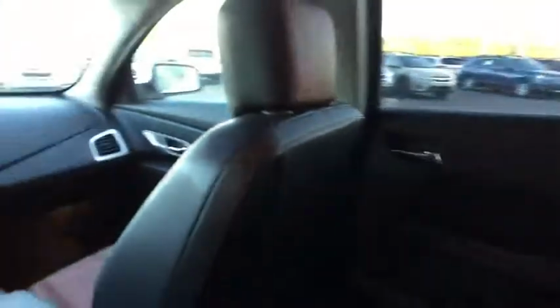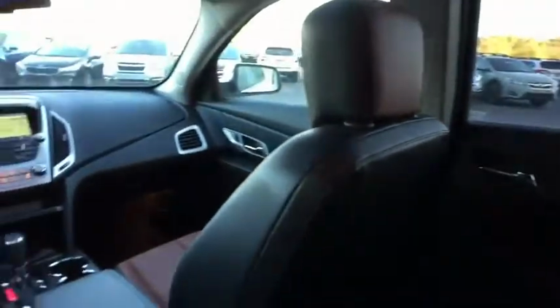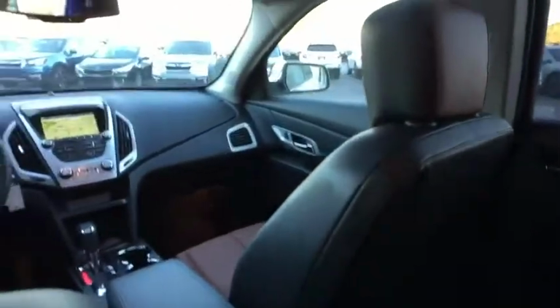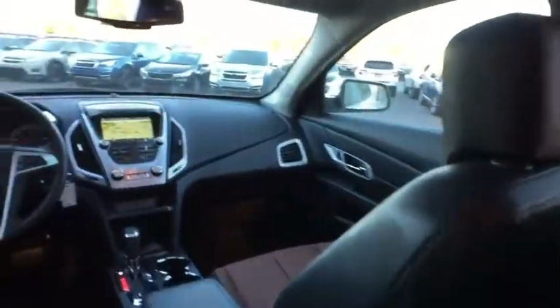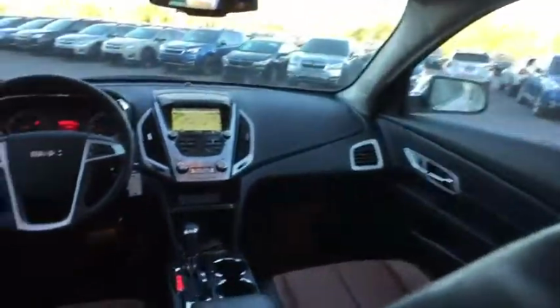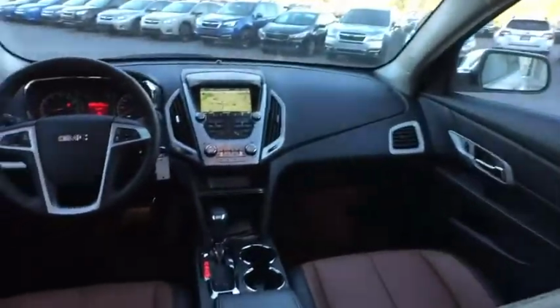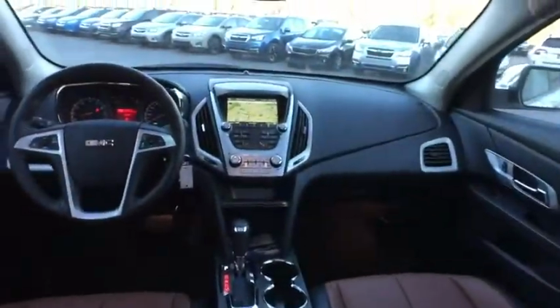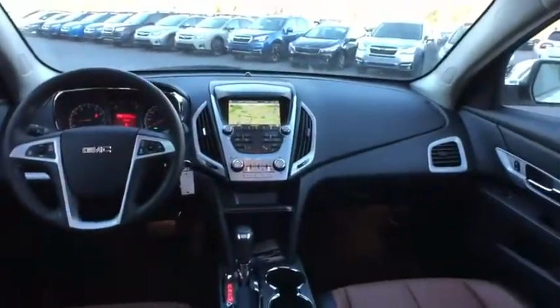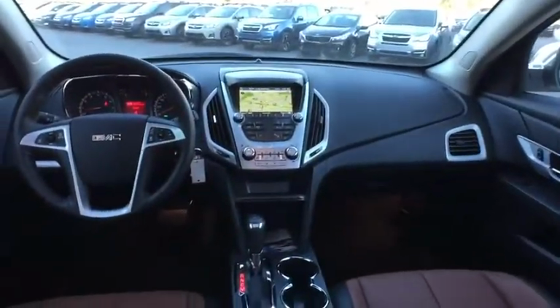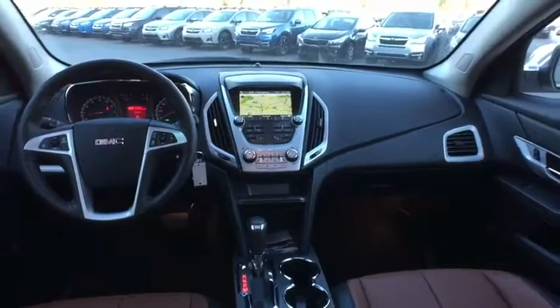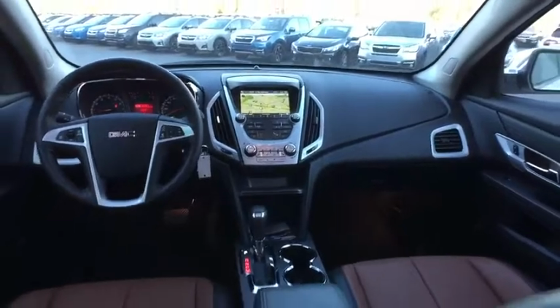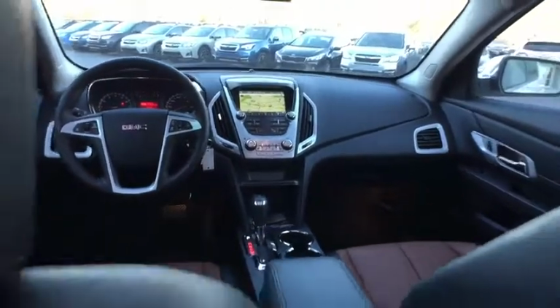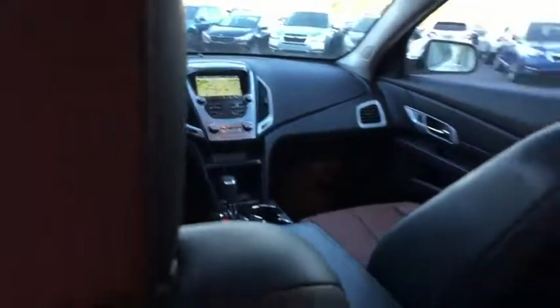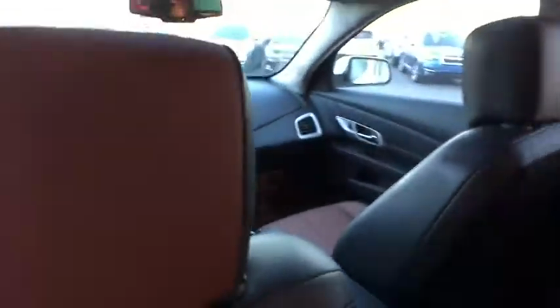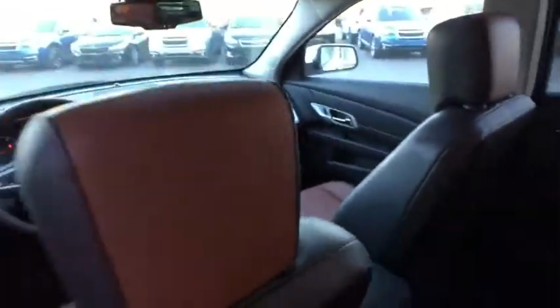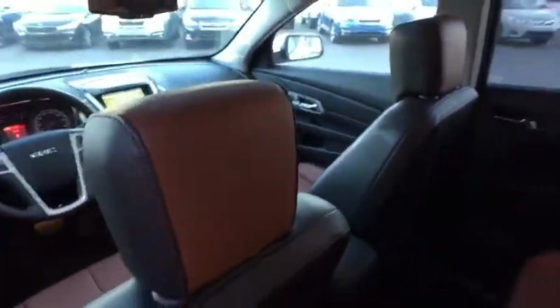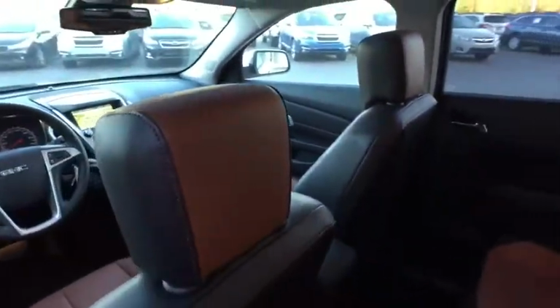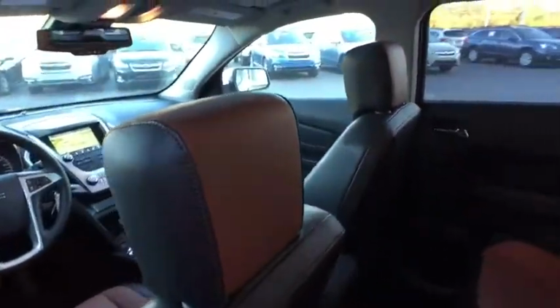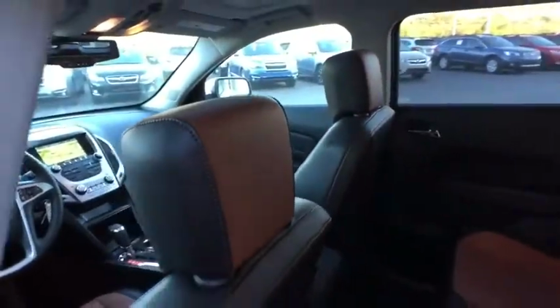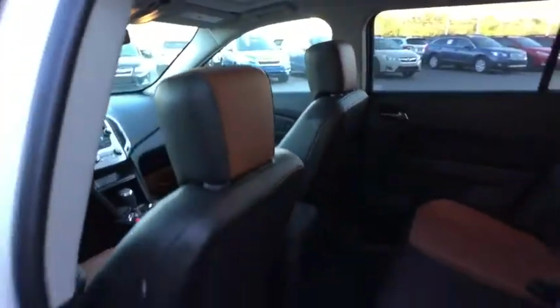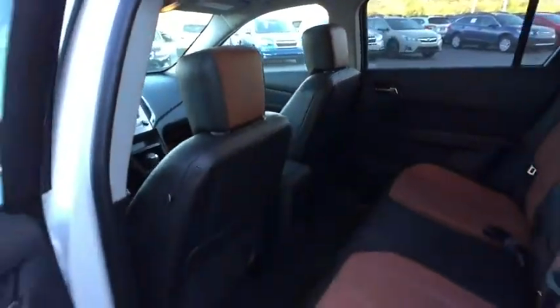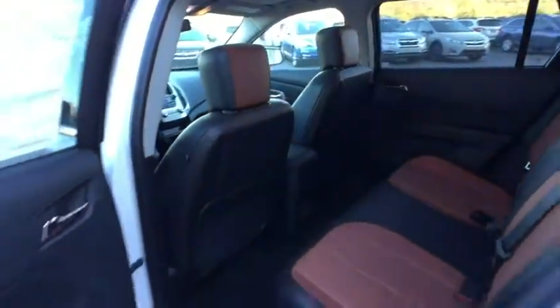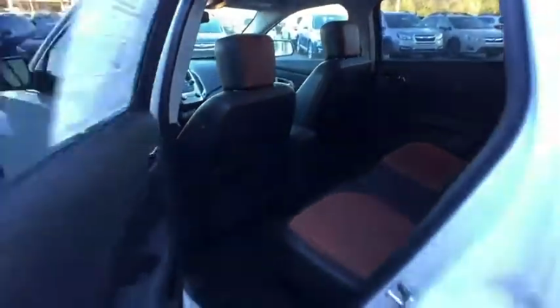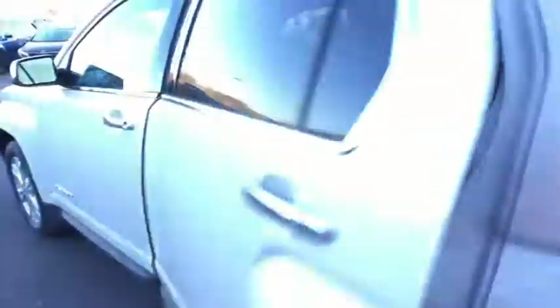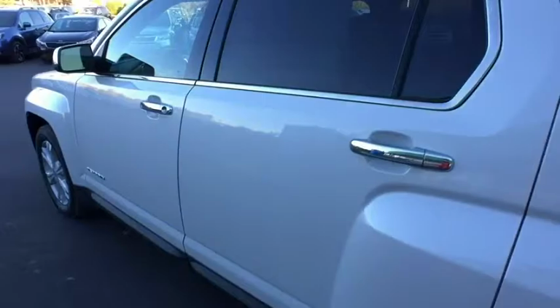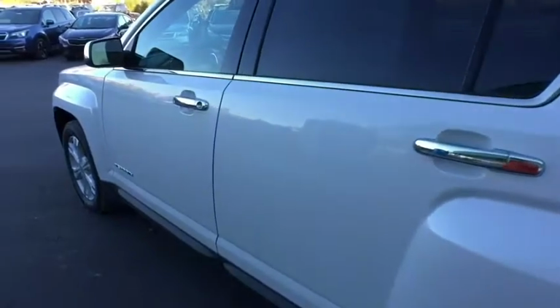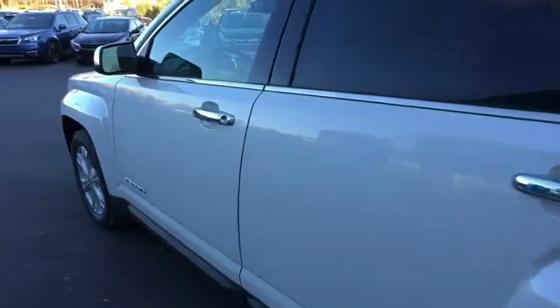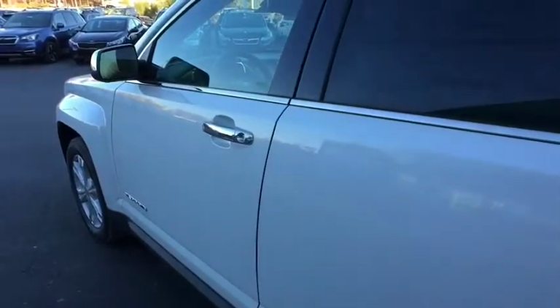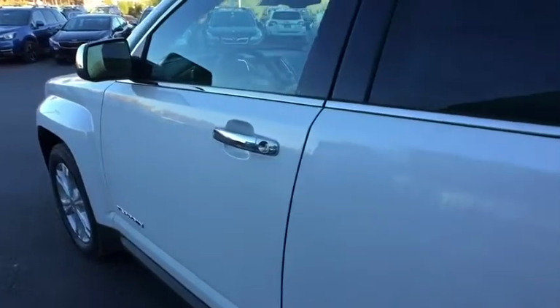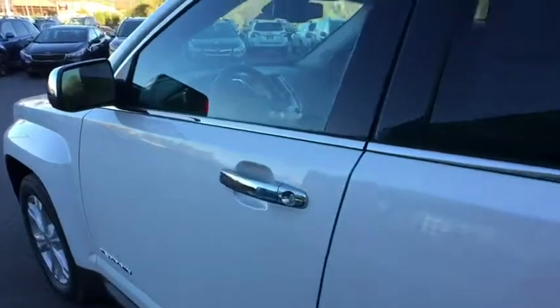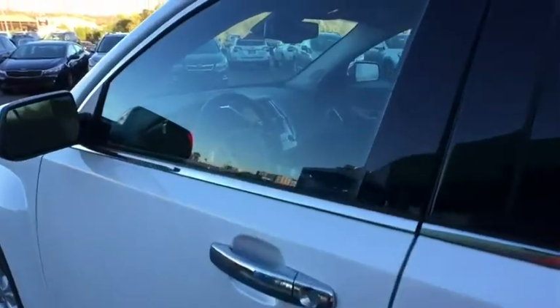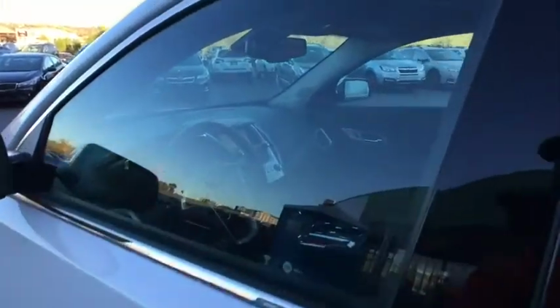Floor mats, auto-dimming rear-view mirror, front-wheel drive, rear defrost, AM-FM stereo radio. A vehicle like this doesn't come along every day. Come in and get it before someone else does.